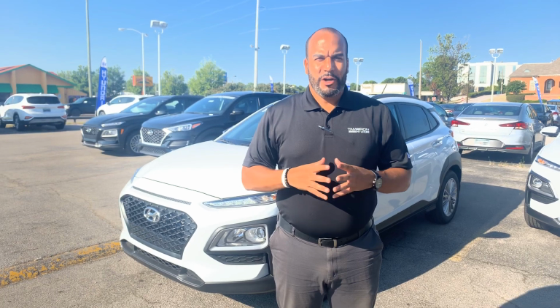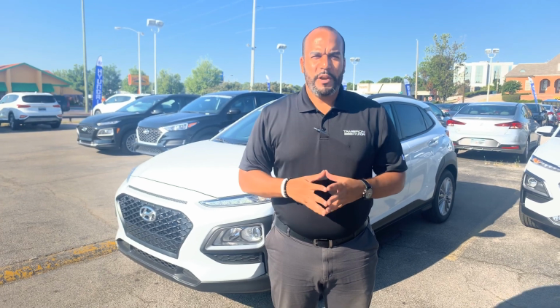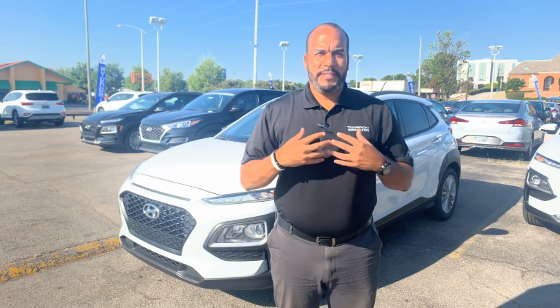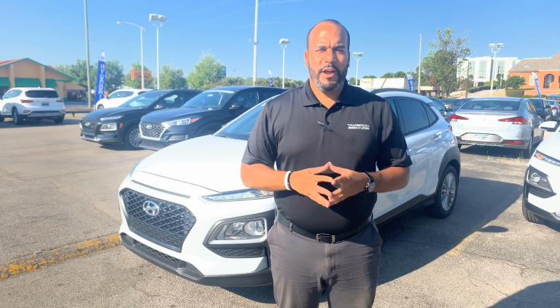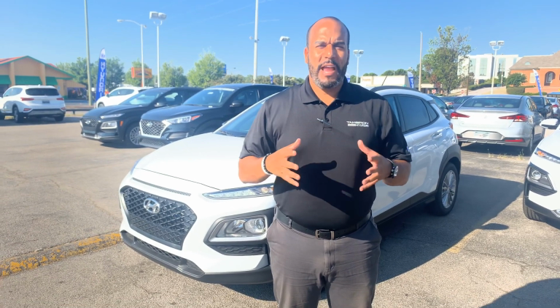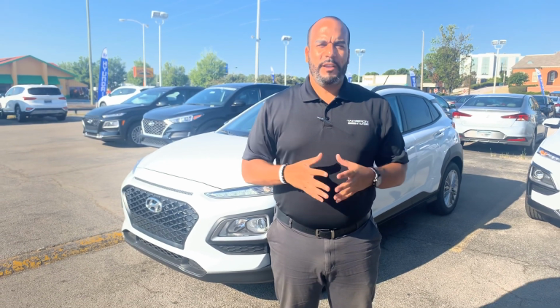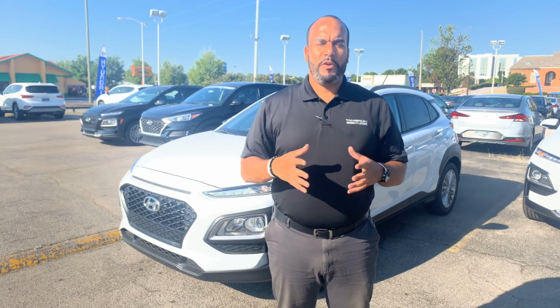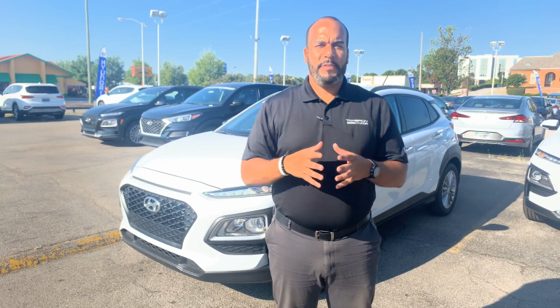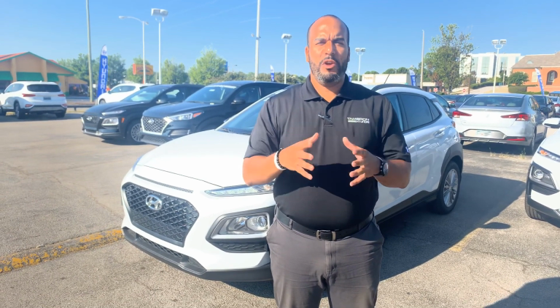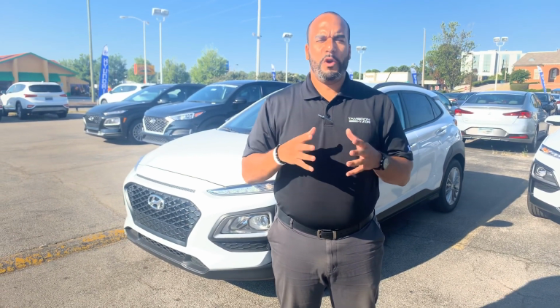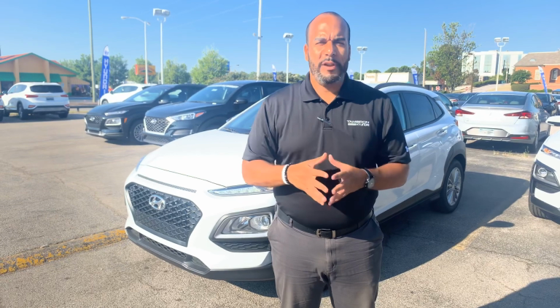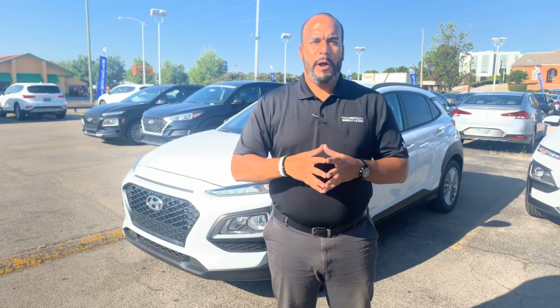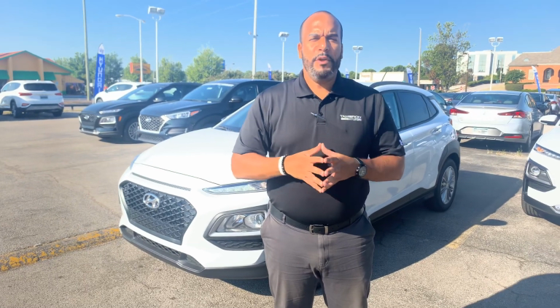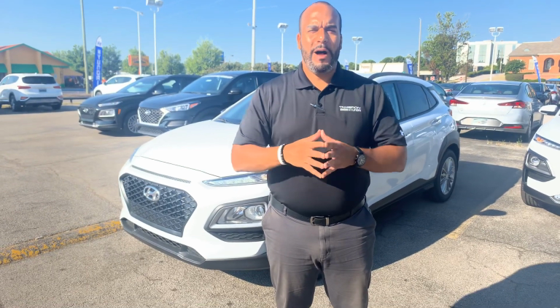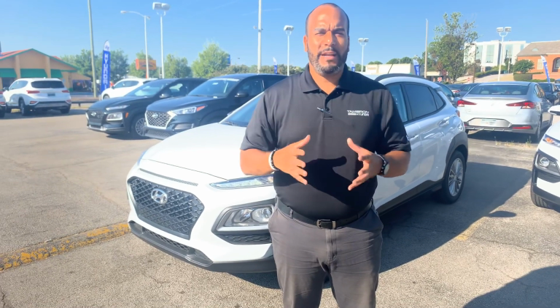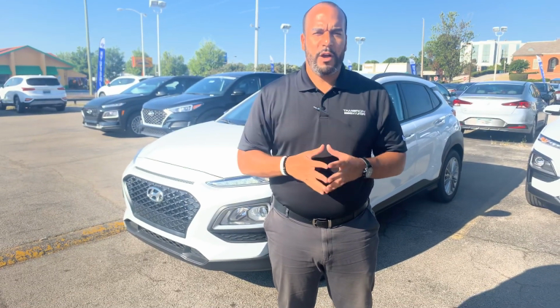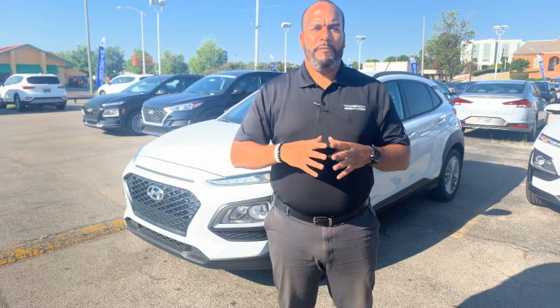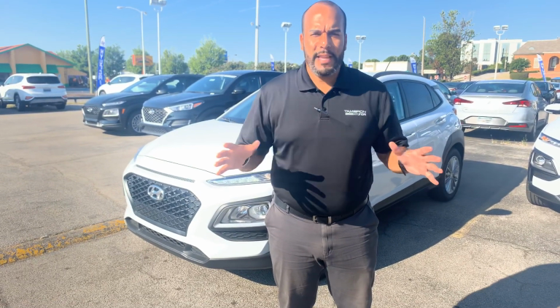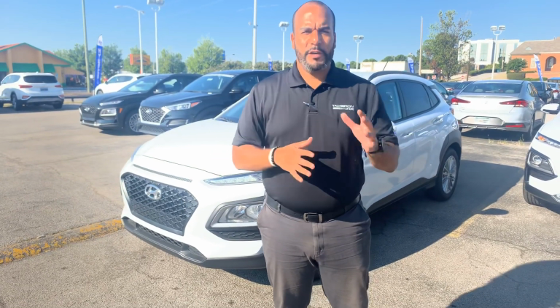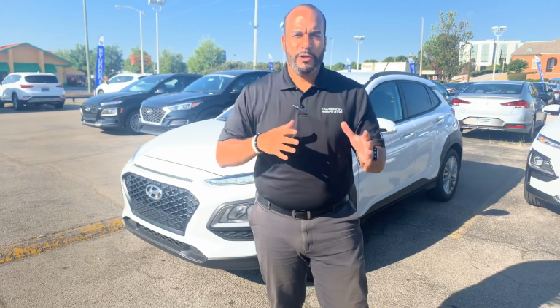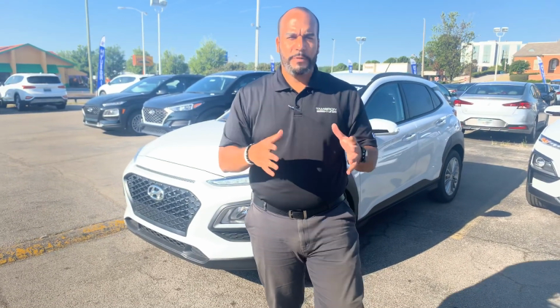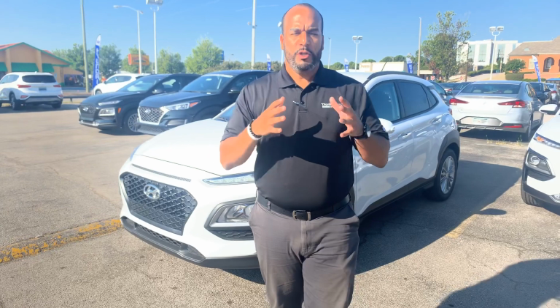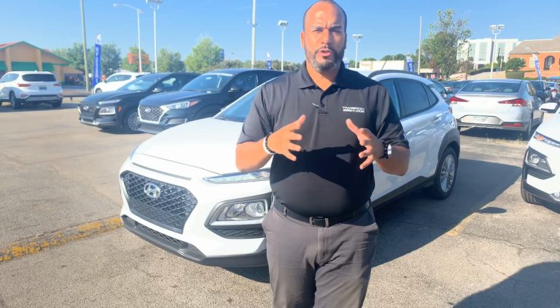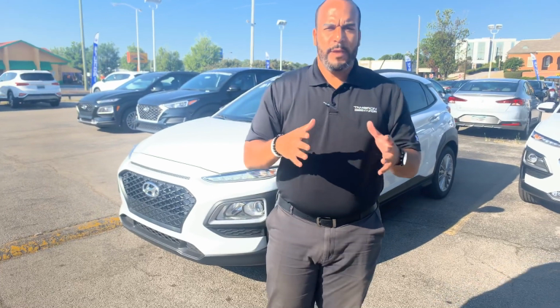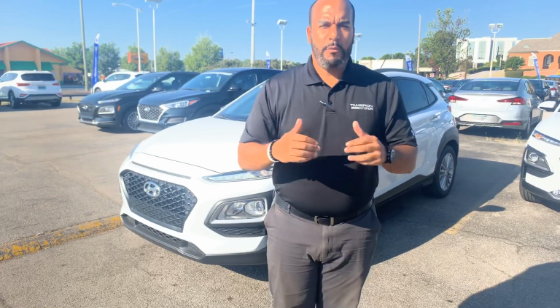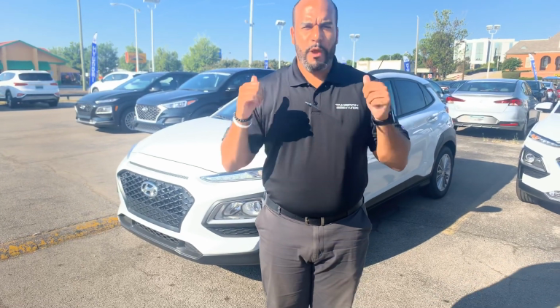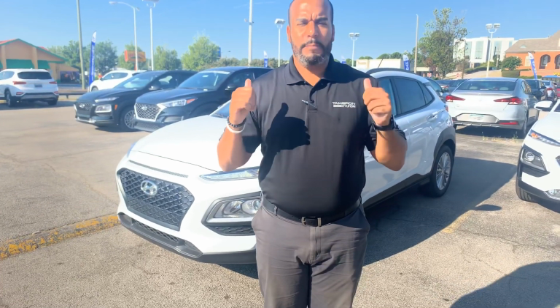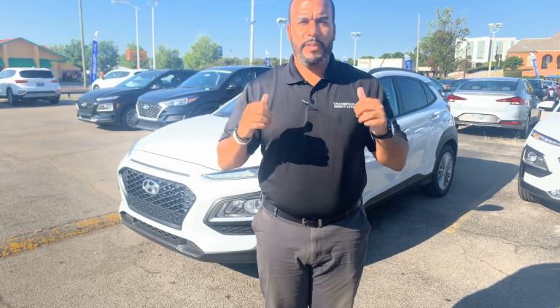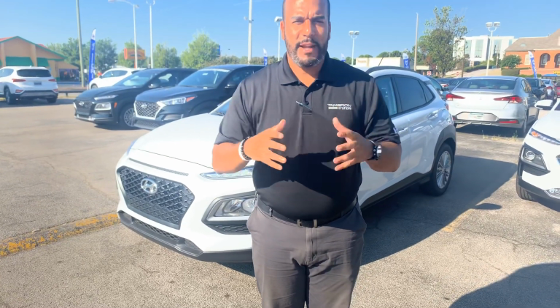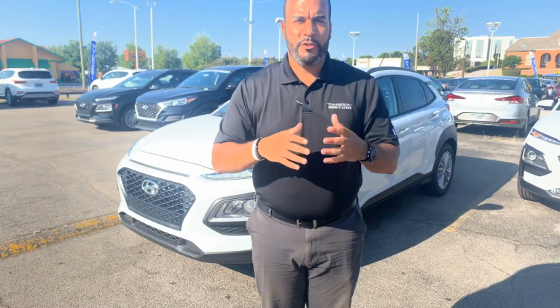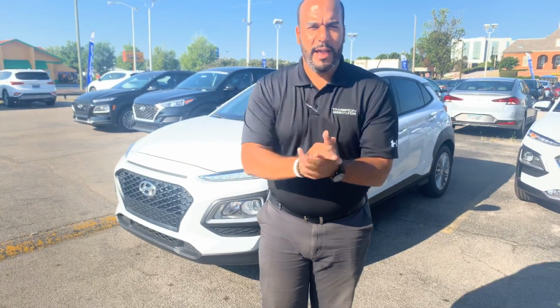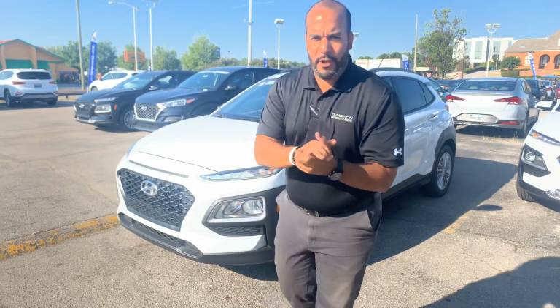Good morning, my name is Citron here at Tamron Hyundai in Hoover, Alabama. Thank you so much for inquiring about our beautiful Hyundai Kona. We have plenty of different color and trim options to choose from. I've got one right behind me that I'm excited to show you, so let's dive in, shall we?